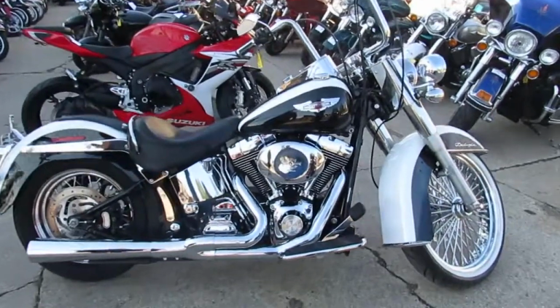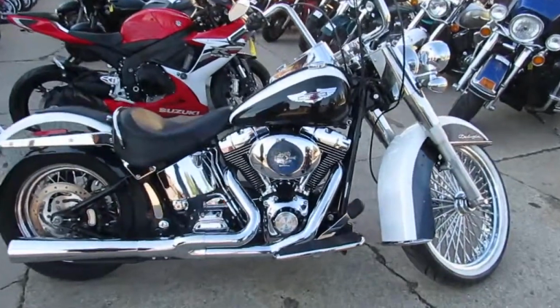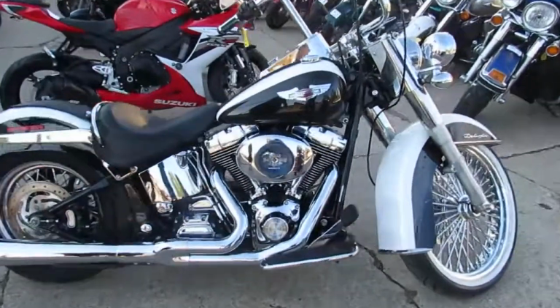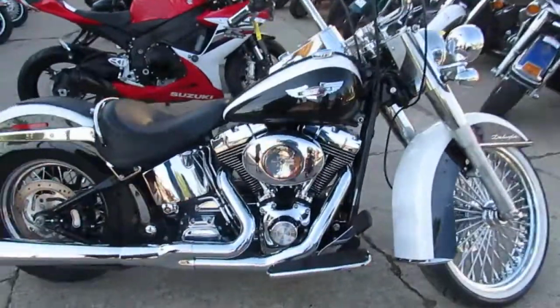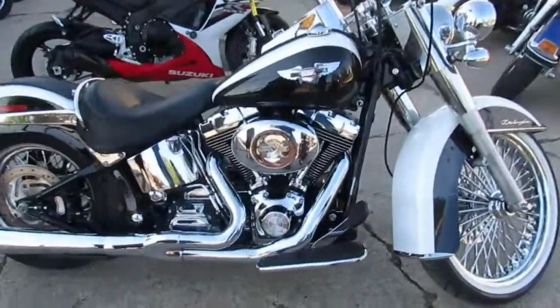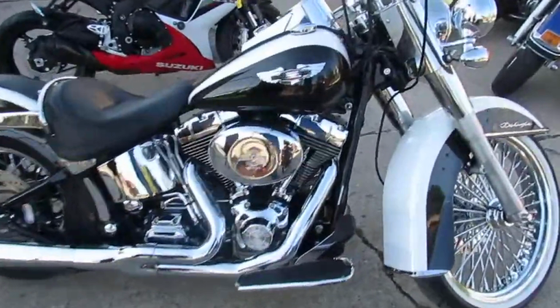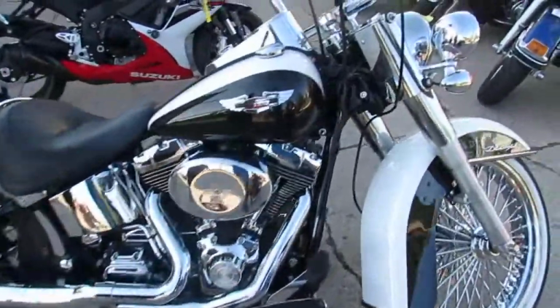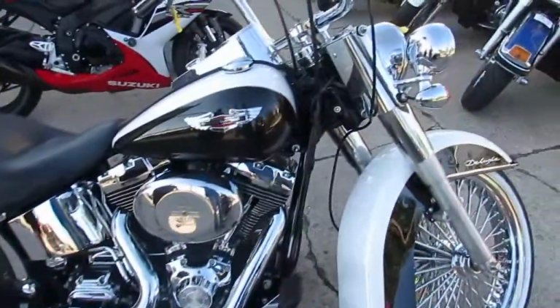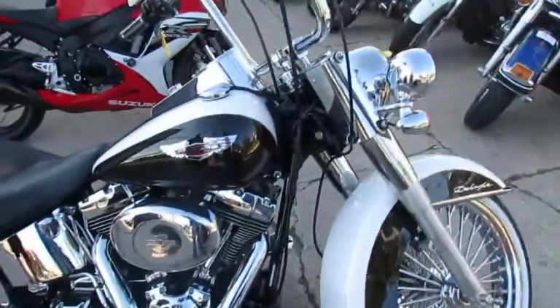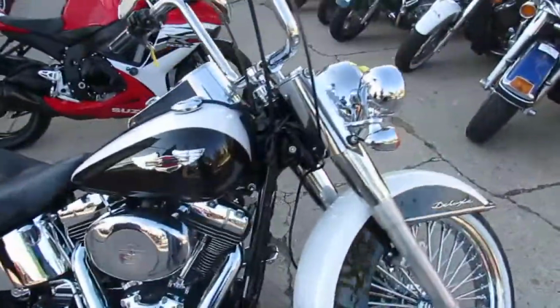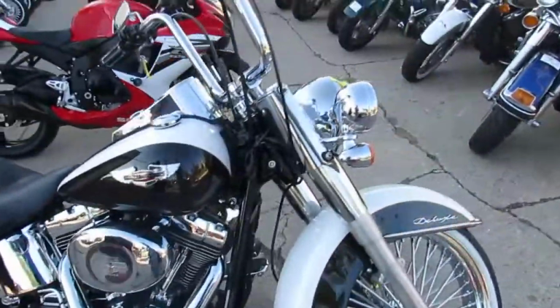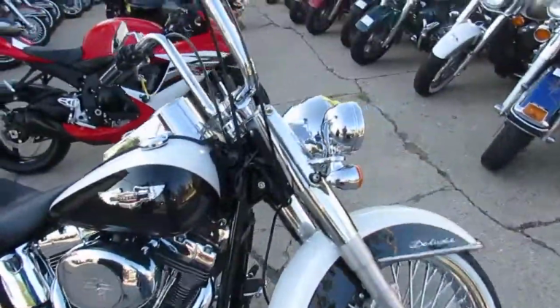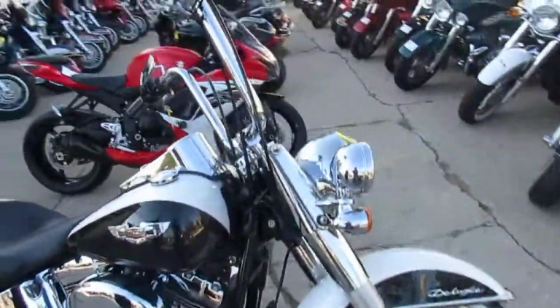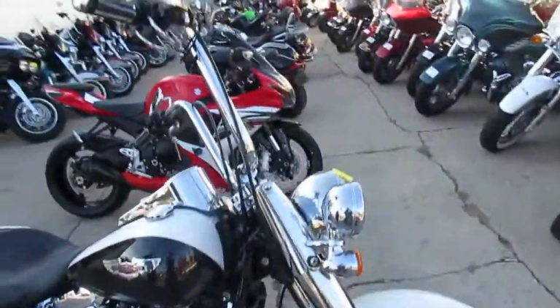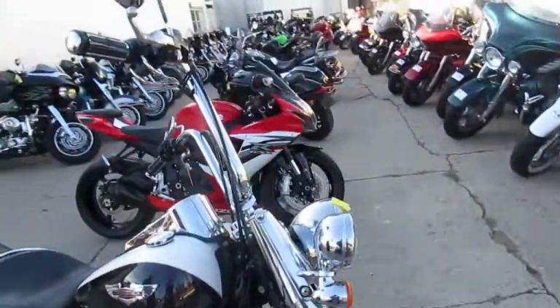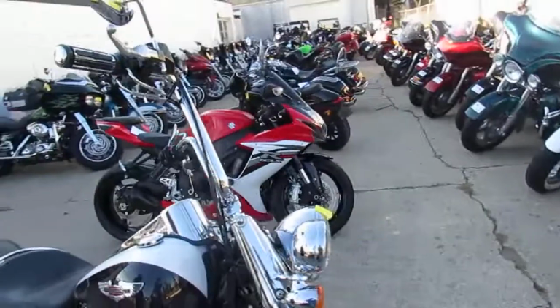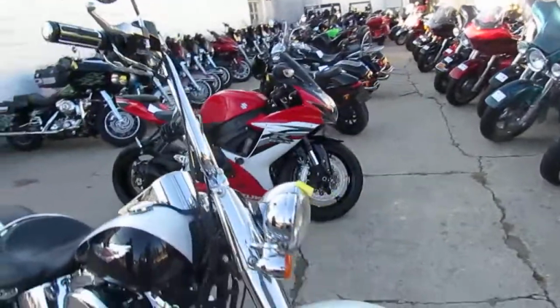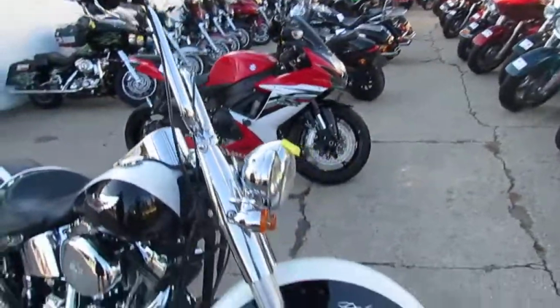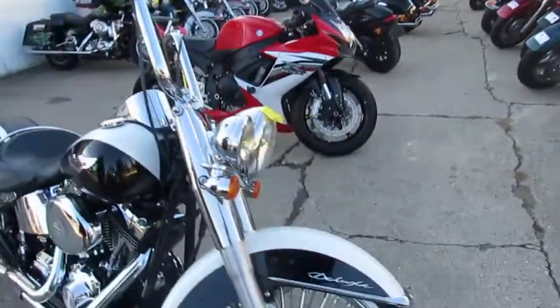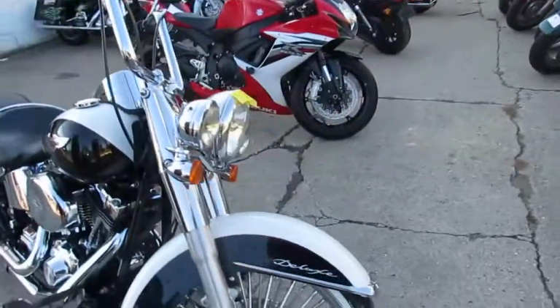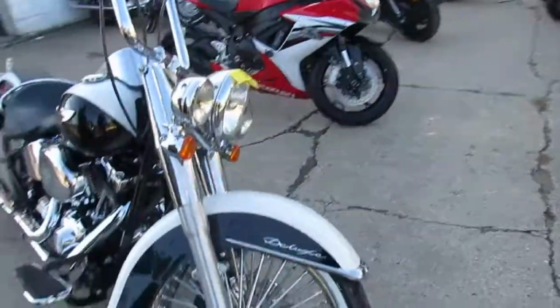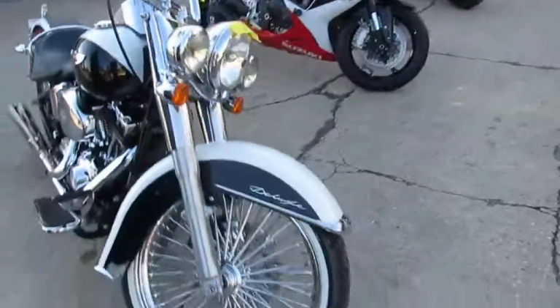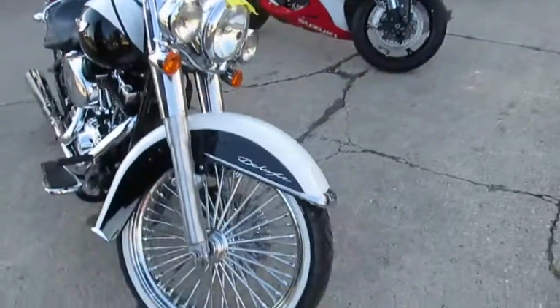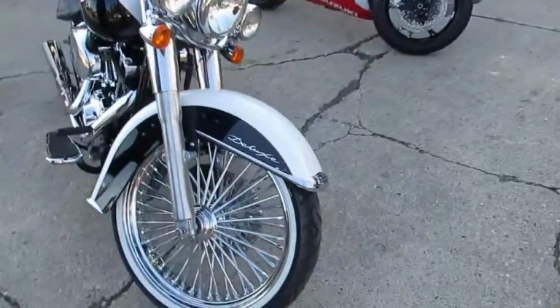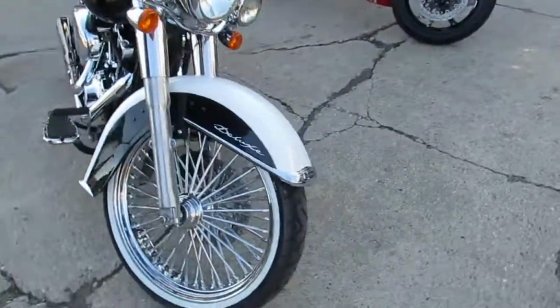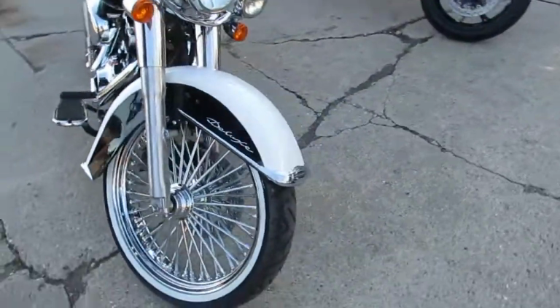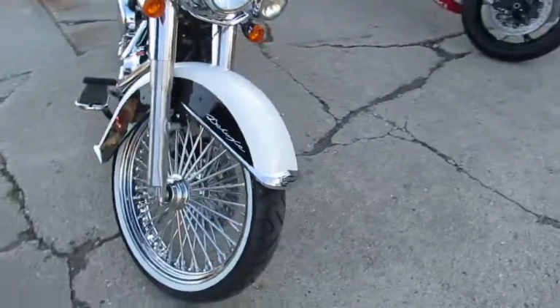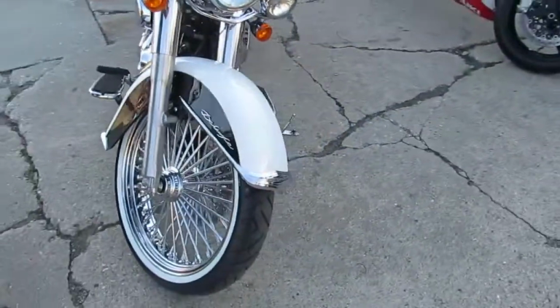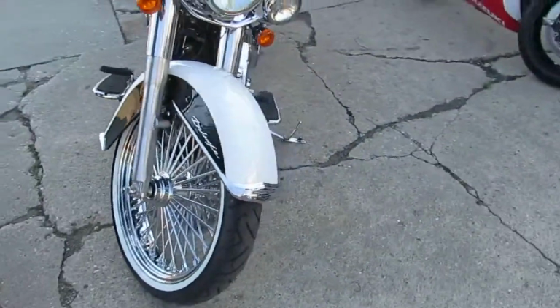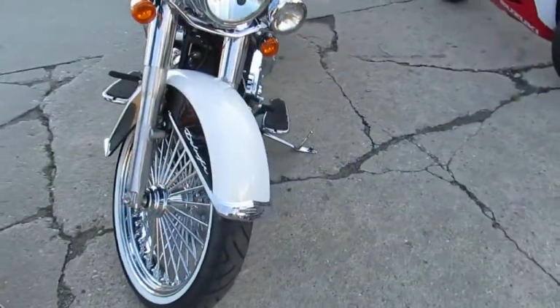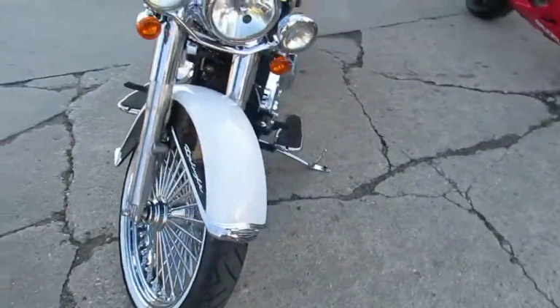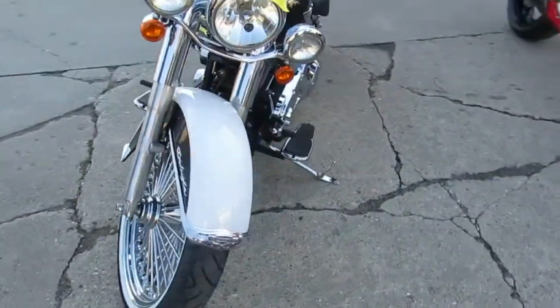Hey guys, it's ApprovalPowerSports.com here doing some videos on the Harley Davidsons we just got in. Over 350 used Harley Davidsons in the showroom.